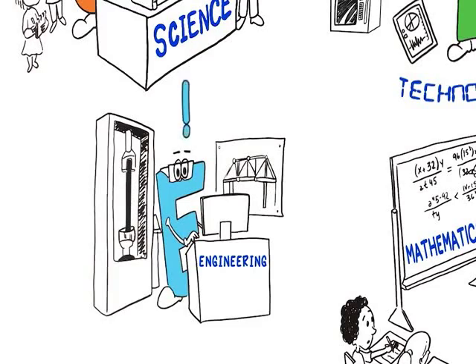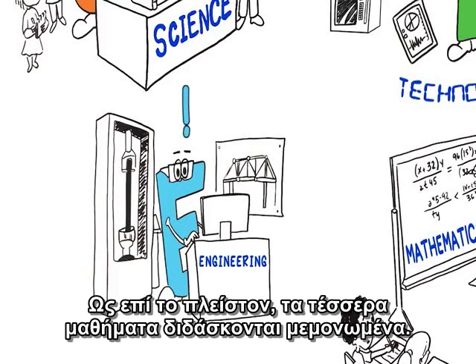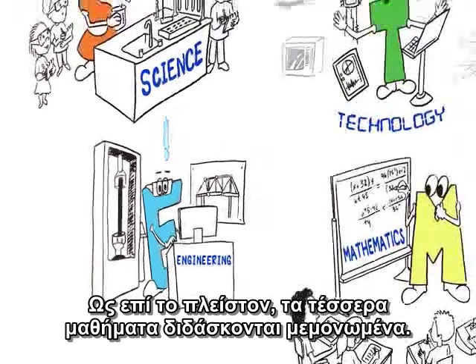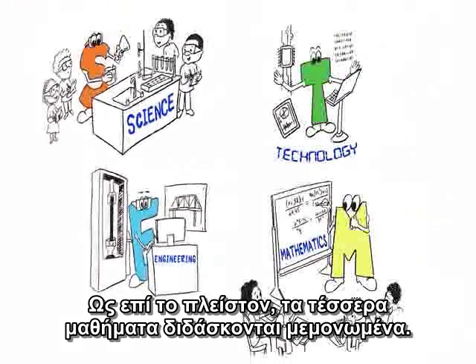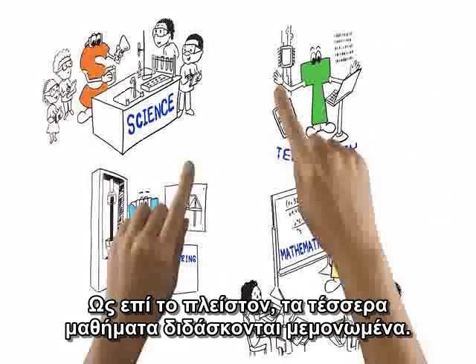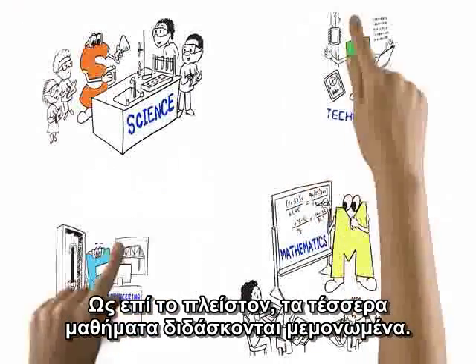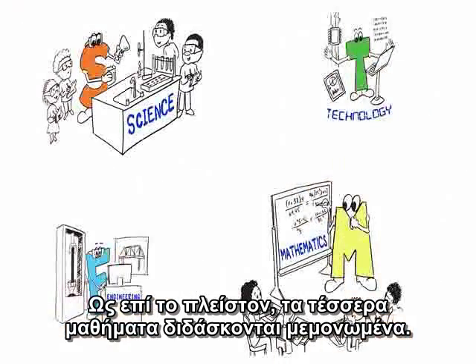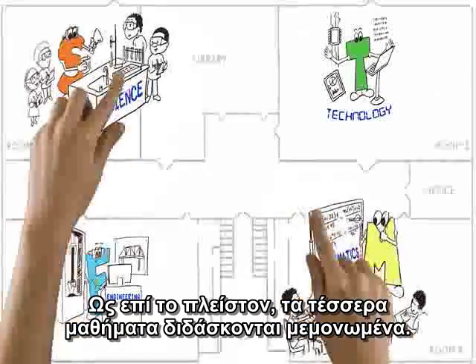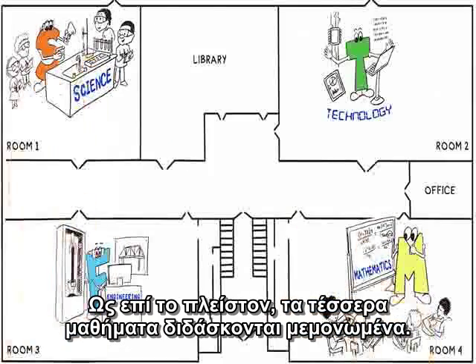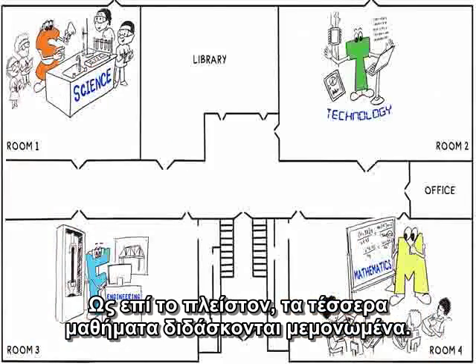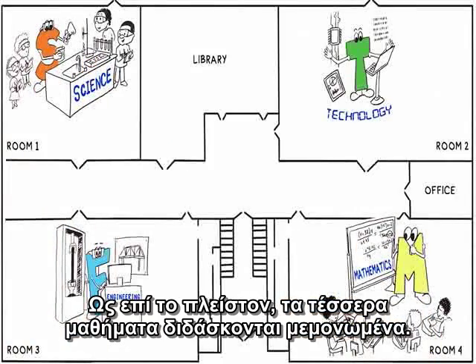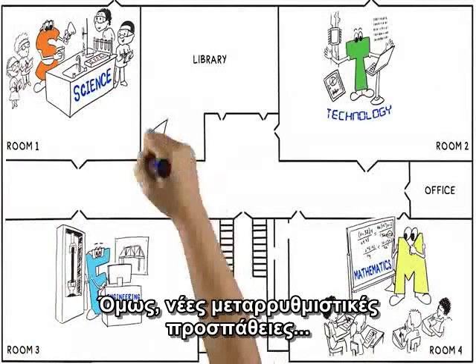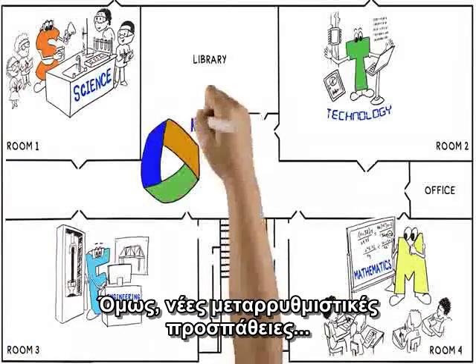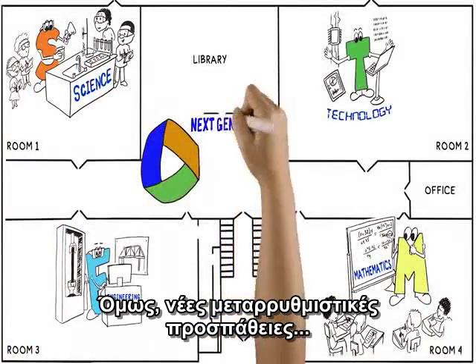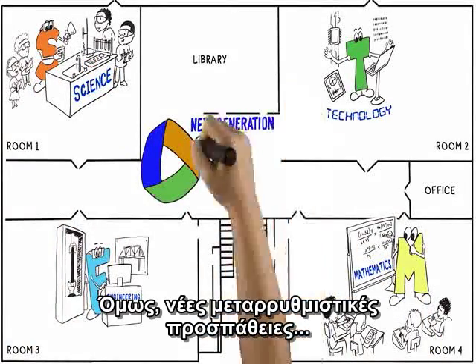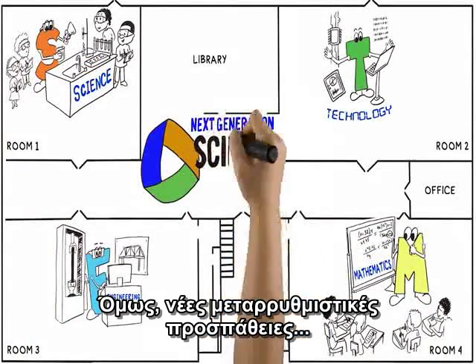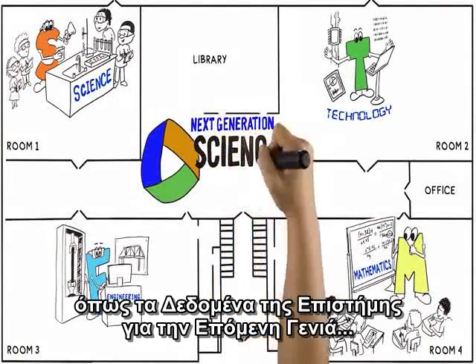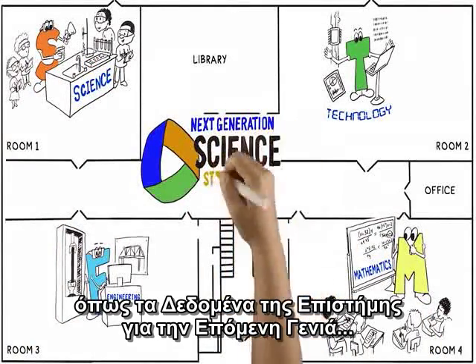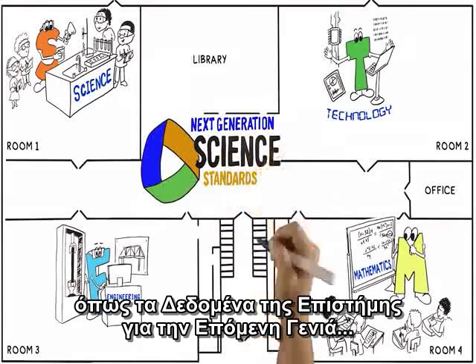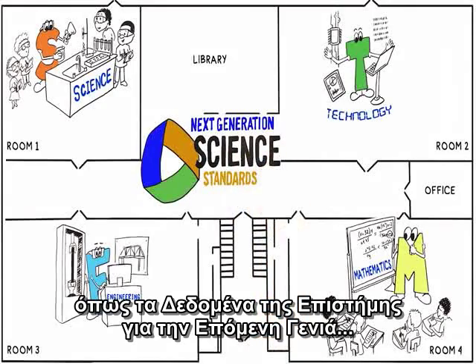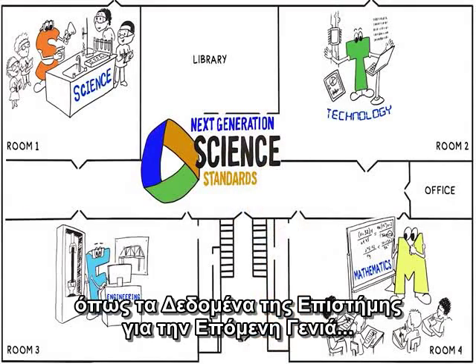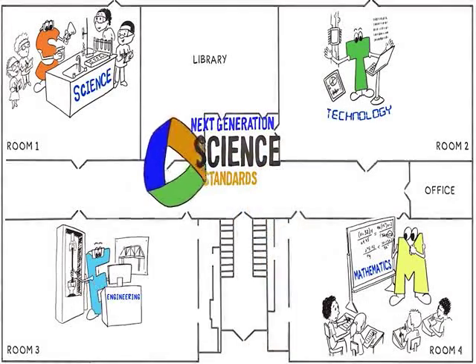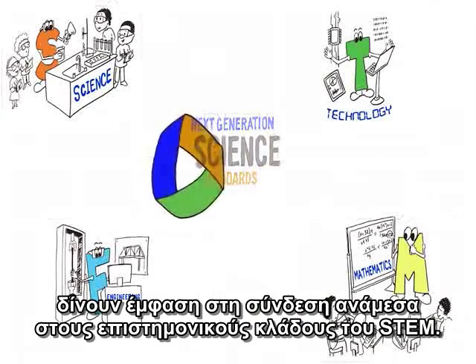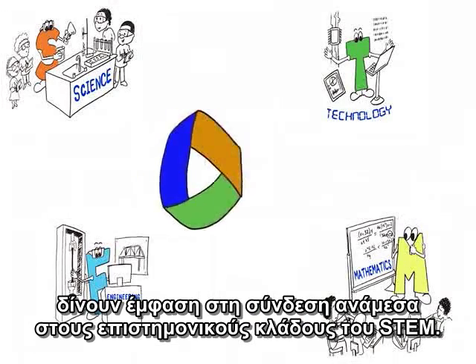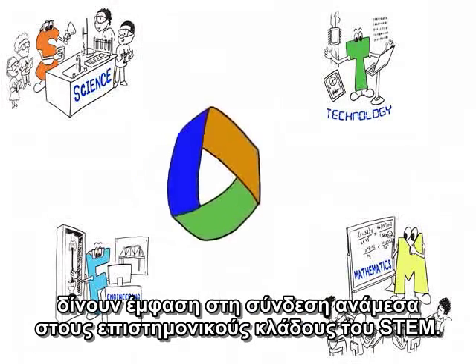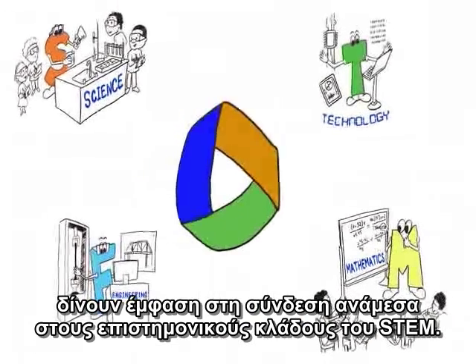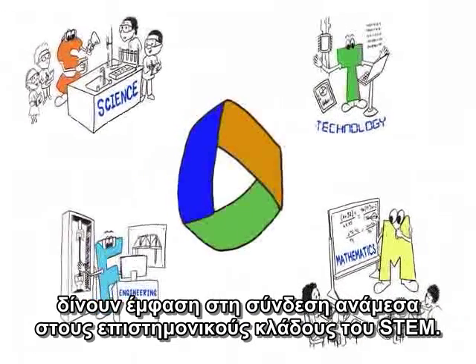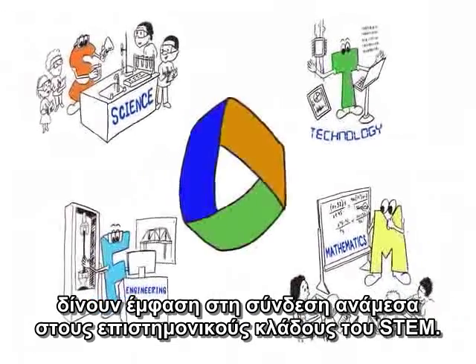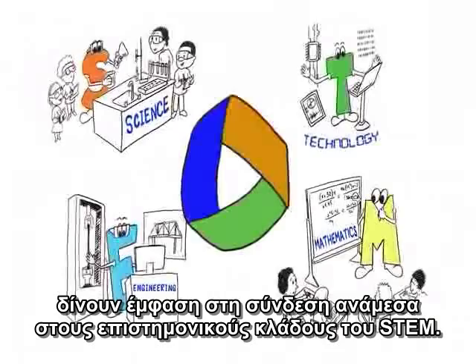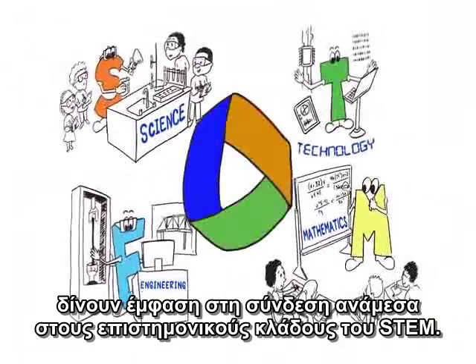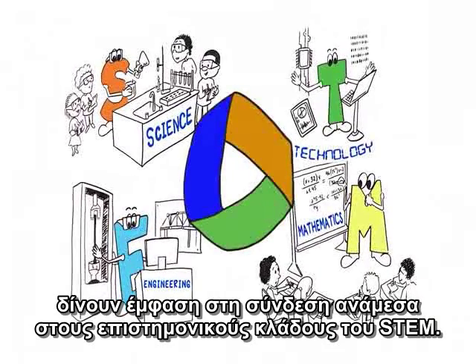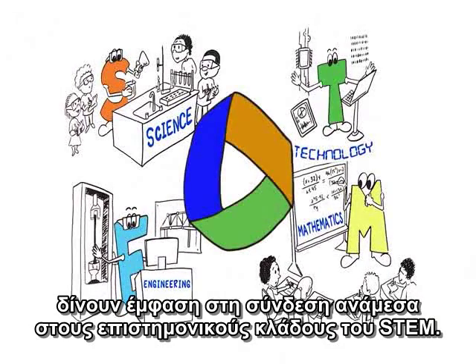For the most part, the four subjects have been taught in isolation. But new reform efforts, like the Next Generation Science Standards, are placing more emphasis on the connections between and among the STEM disciplines.